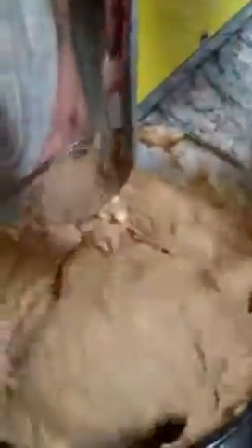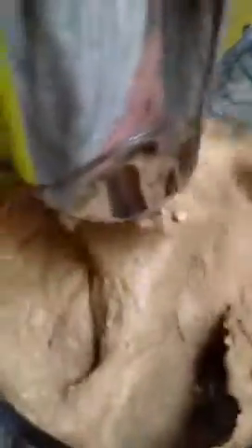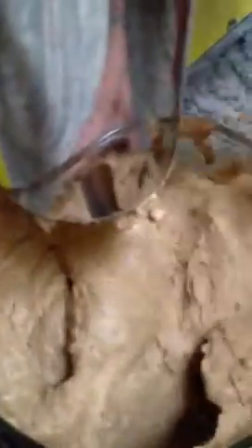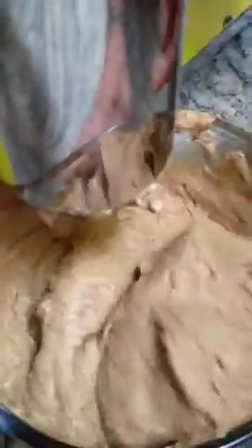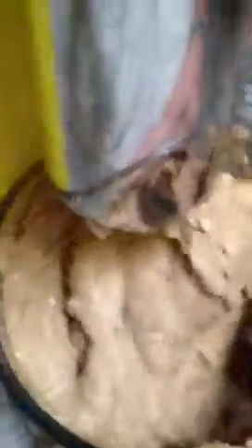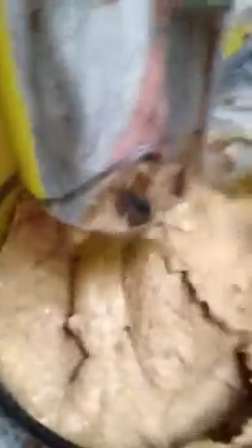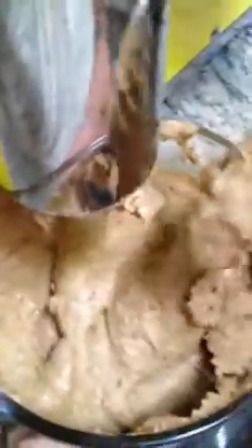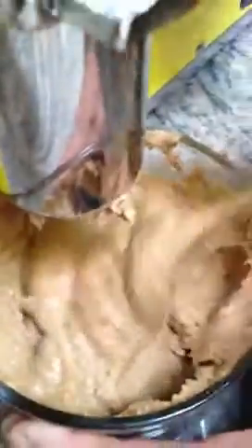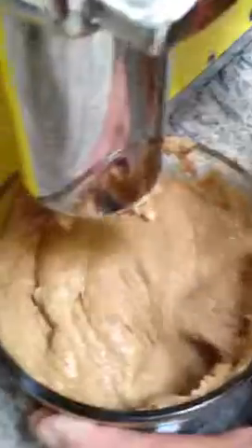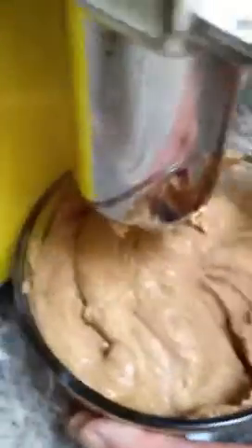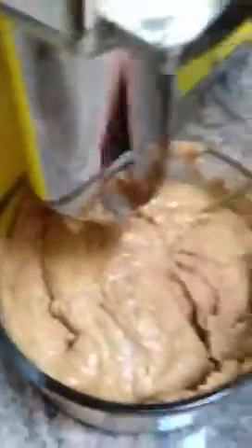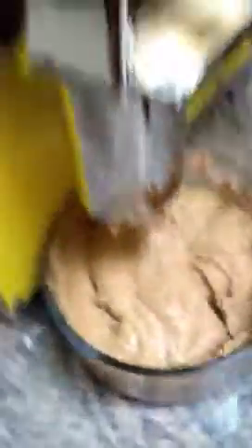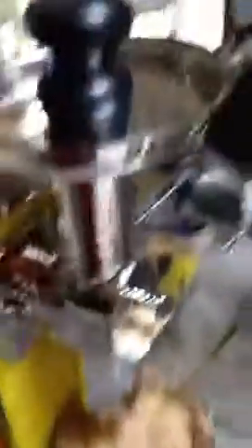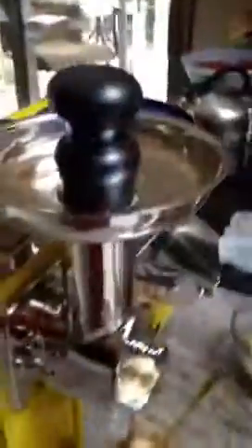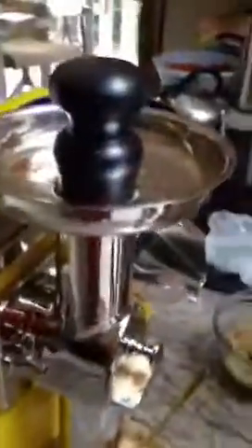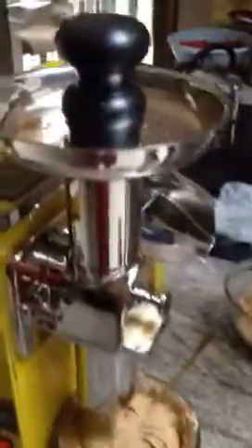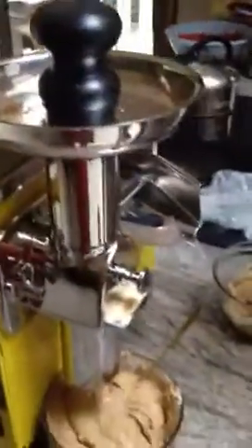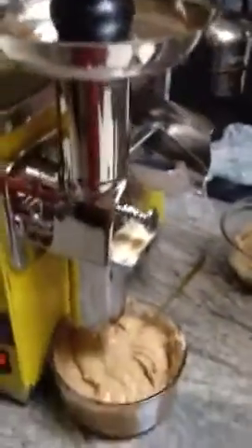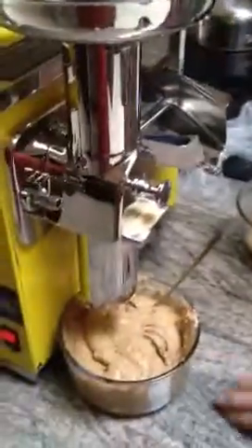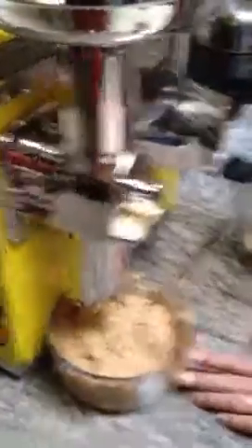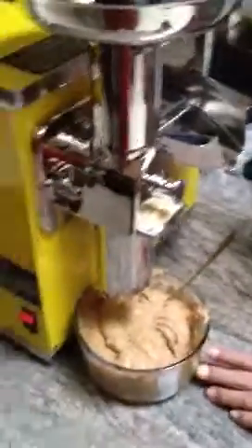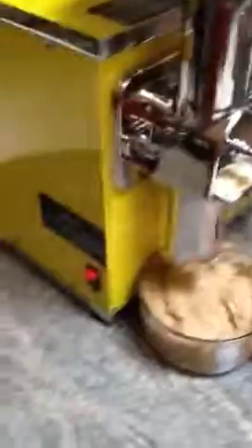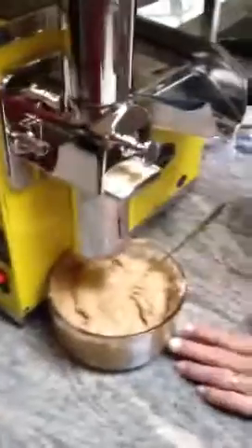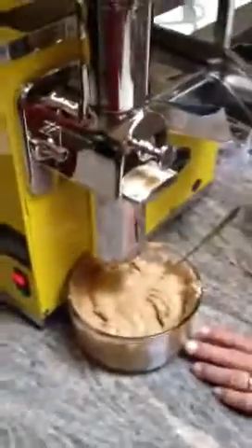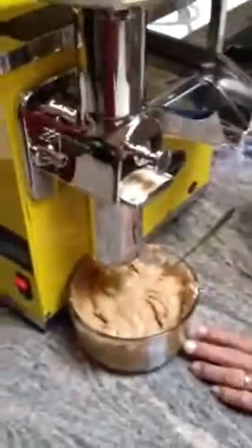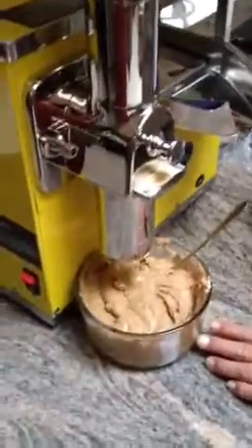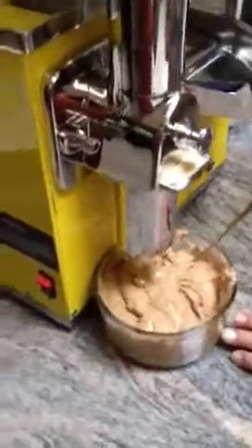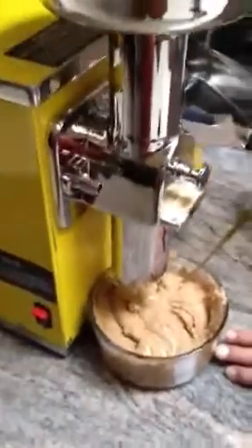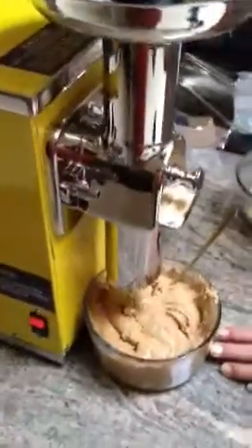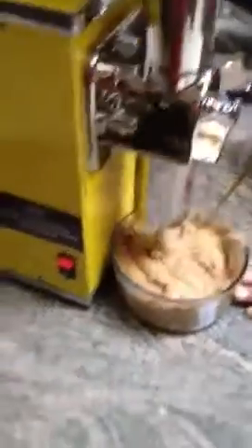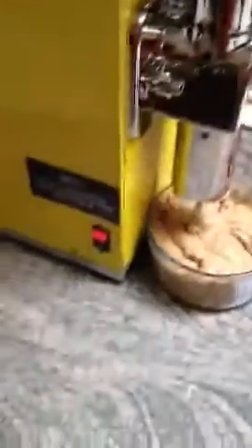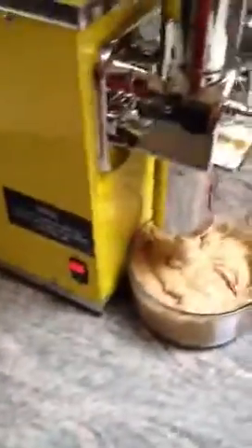Take a look at that almond butter. It is rich, it is creamy. These are almonds bought from Whole Food Markets out of Marlton, New Jersey. They are dry roasted and unsalted.